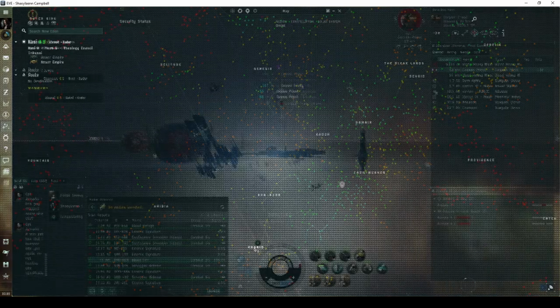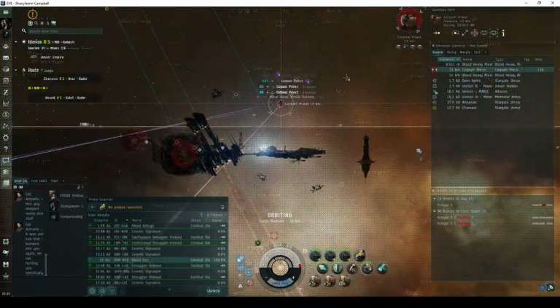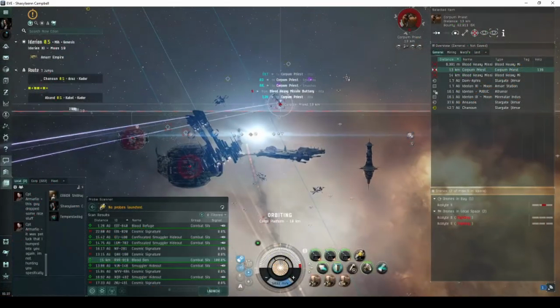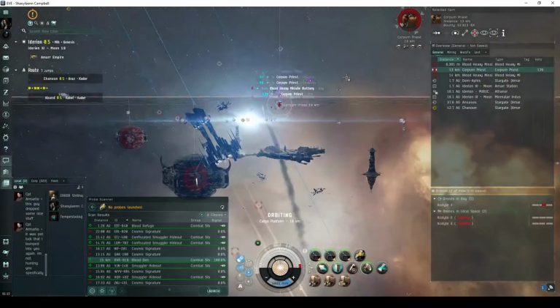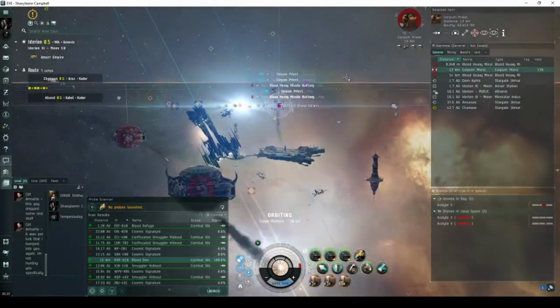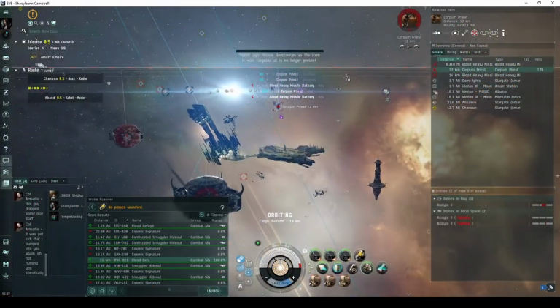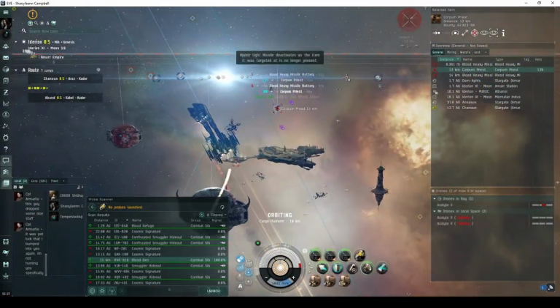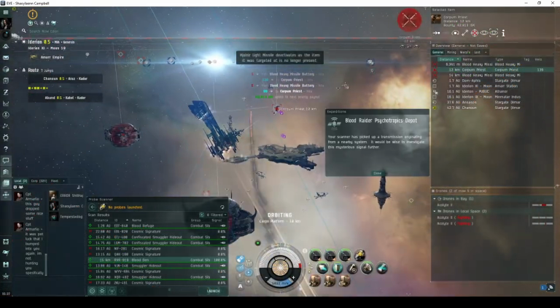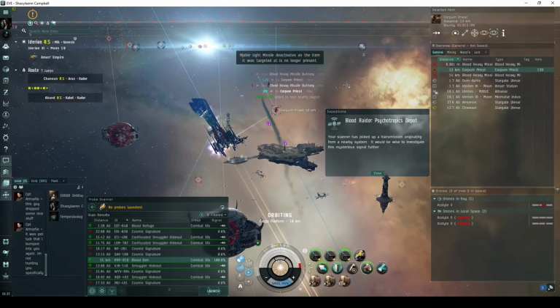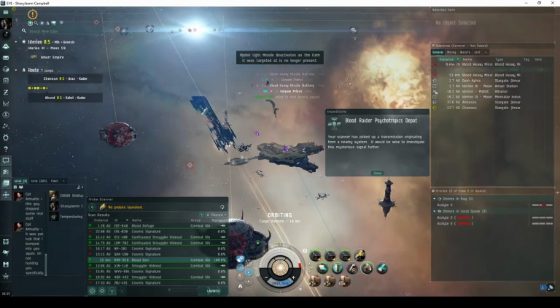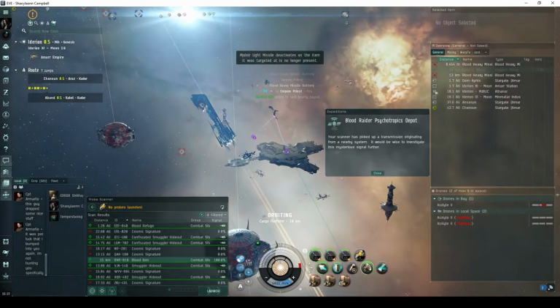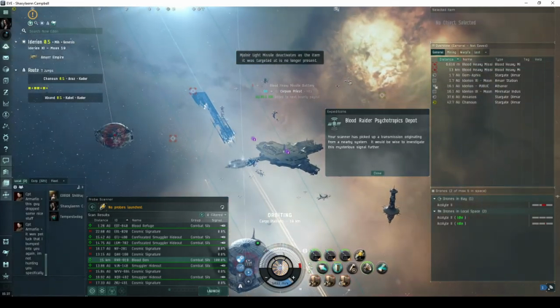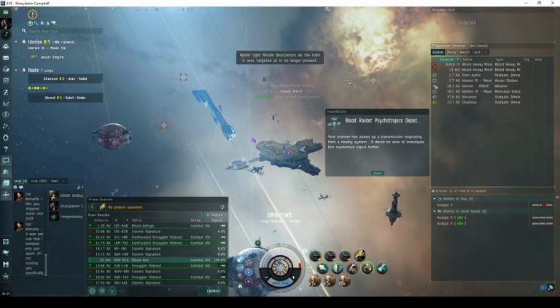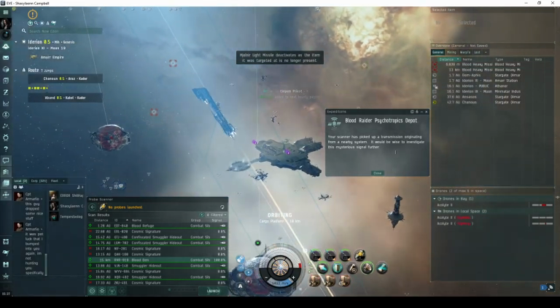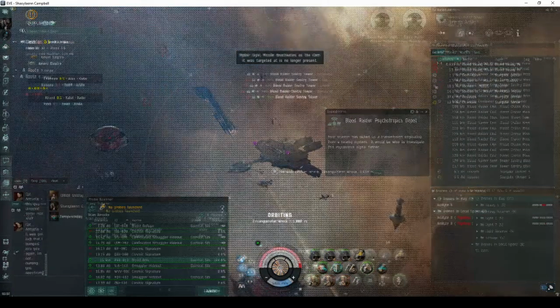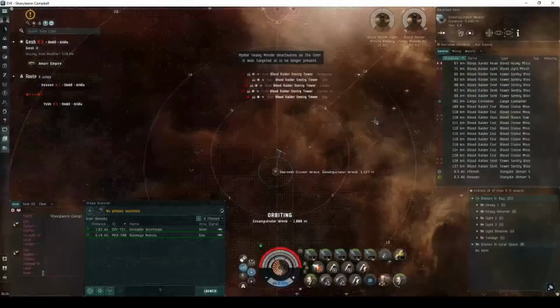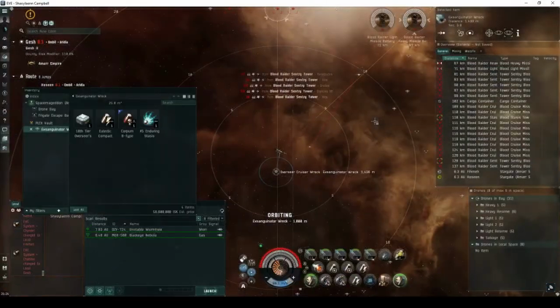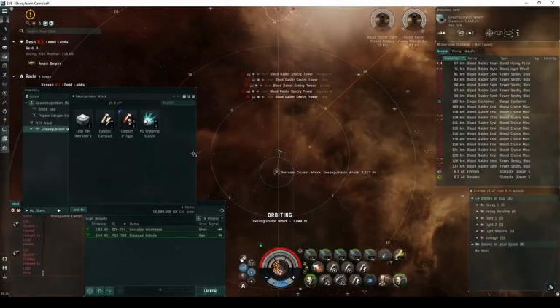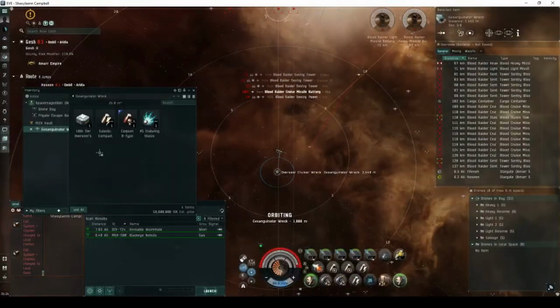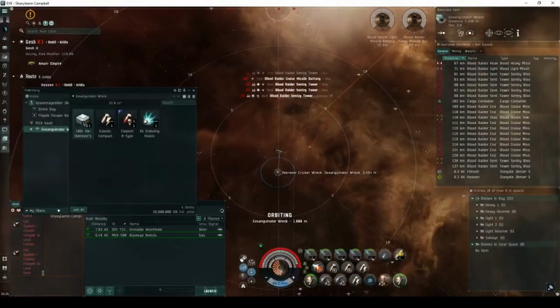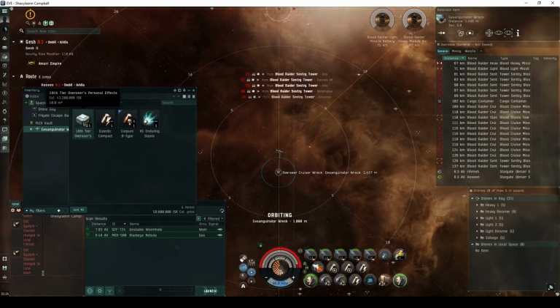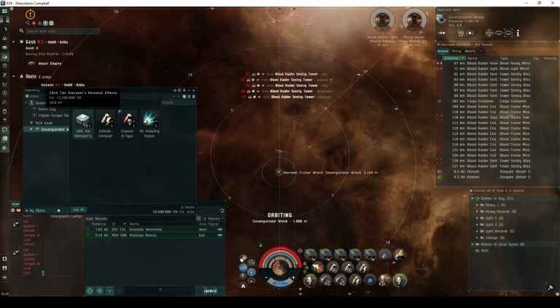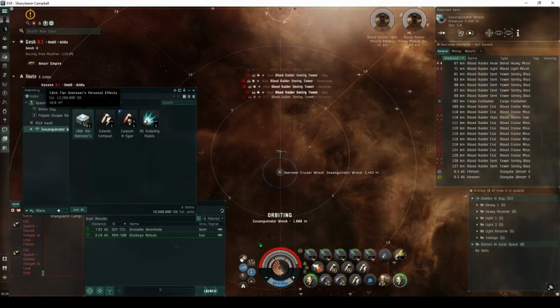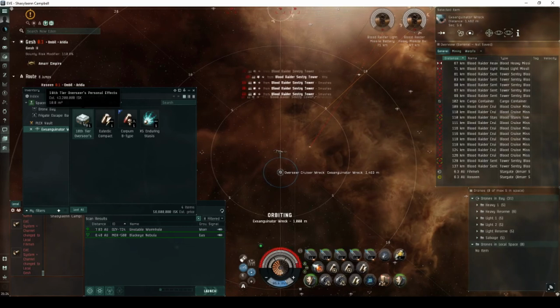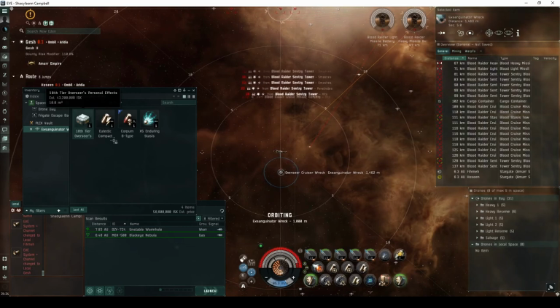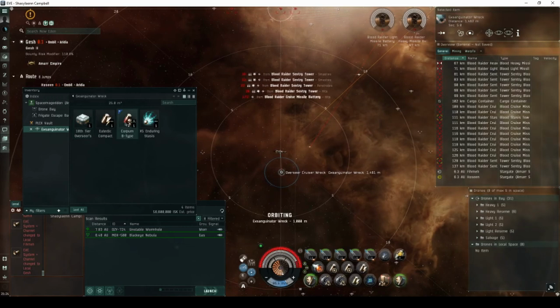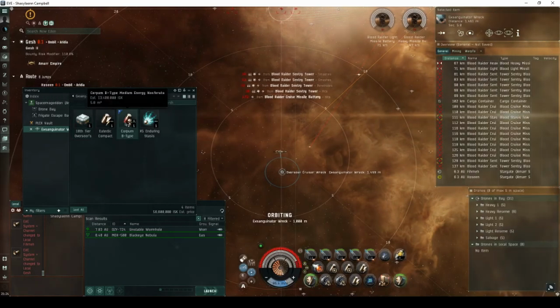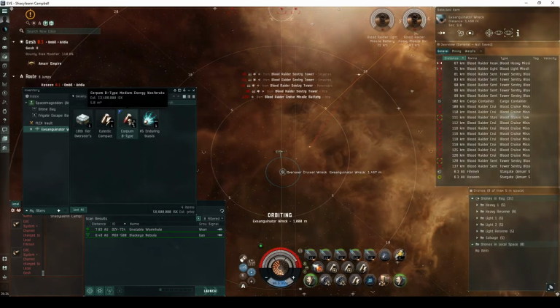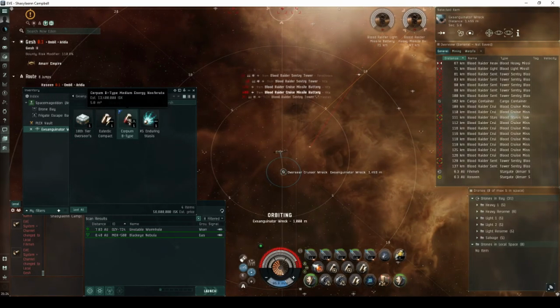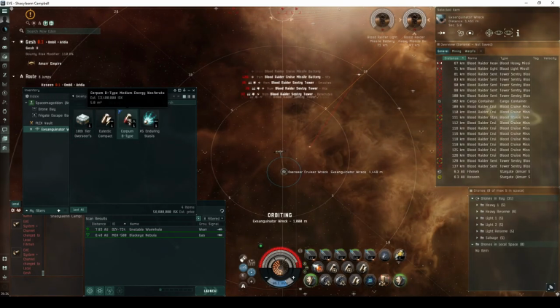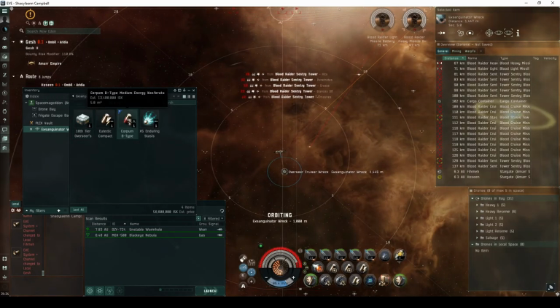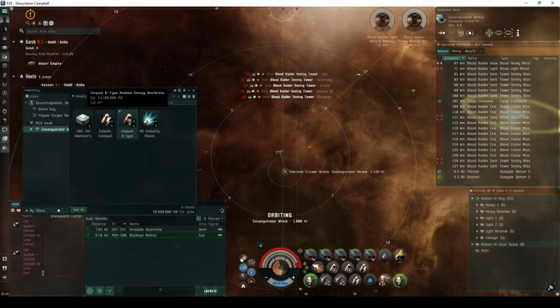It can only be found in high-security space through an extremely lucky escalation from a Blood Den. This site has a decent potential for some extremely high-value loot drops. Only up to battleship-class ships will be allowed into the site.